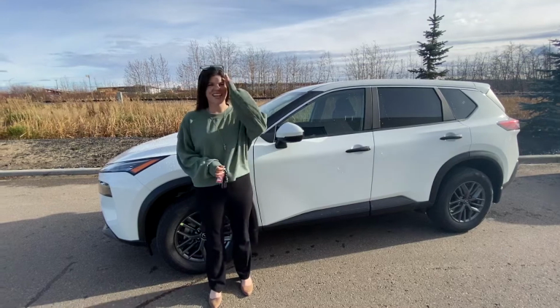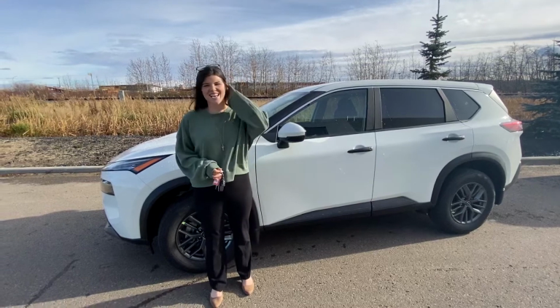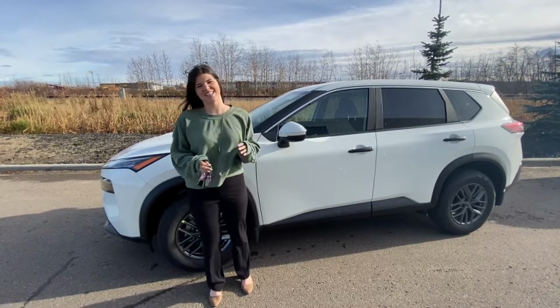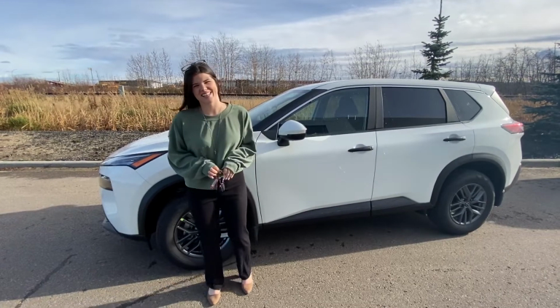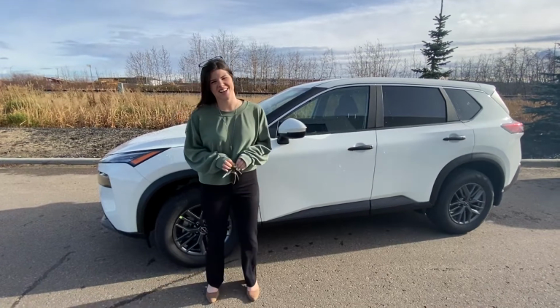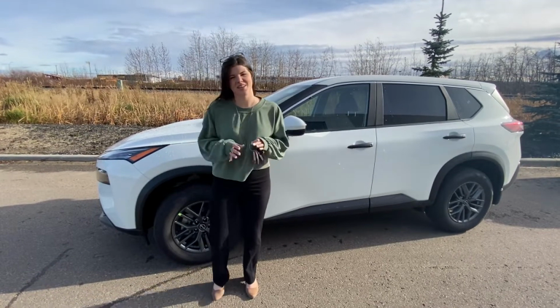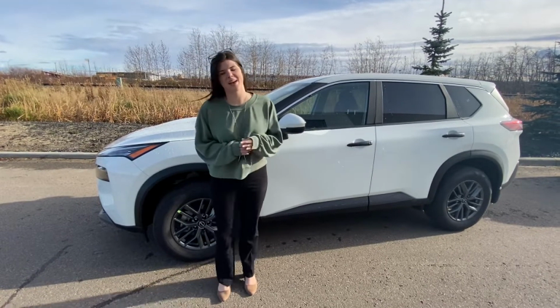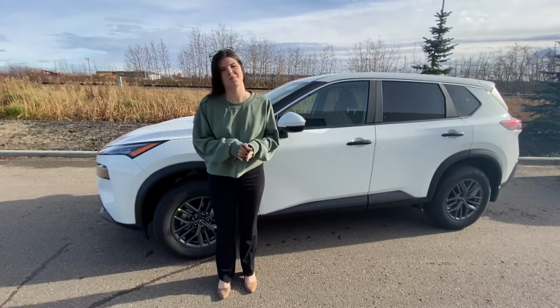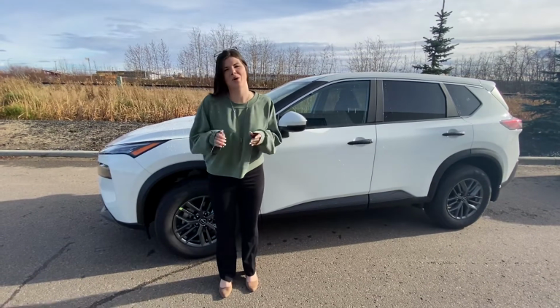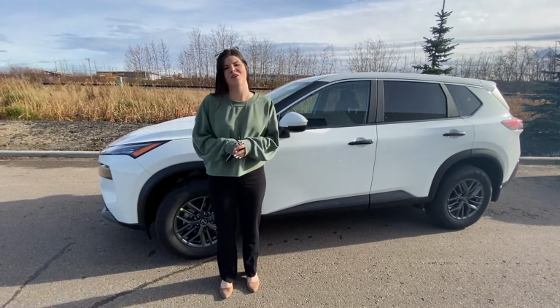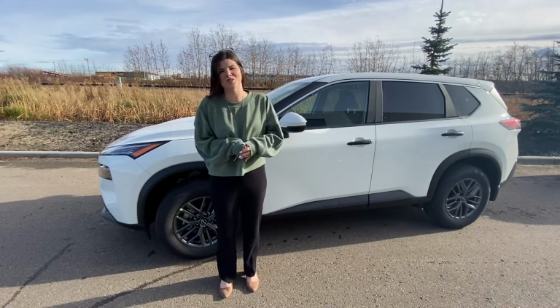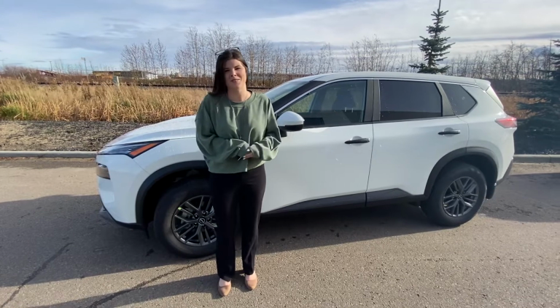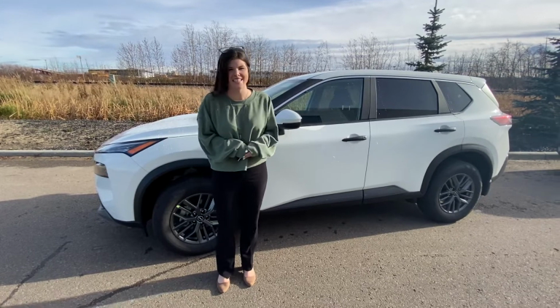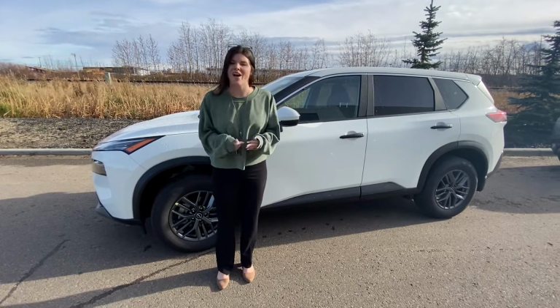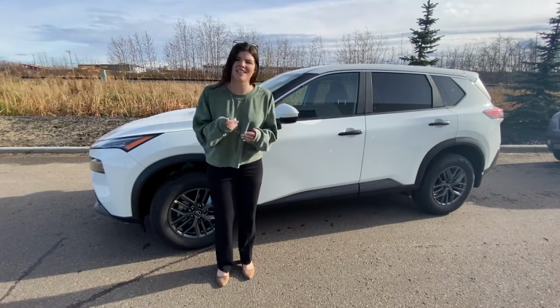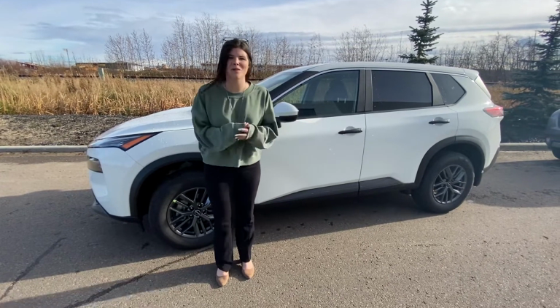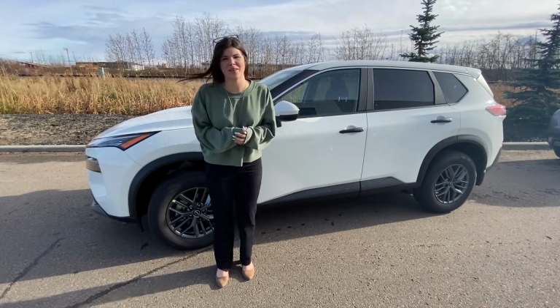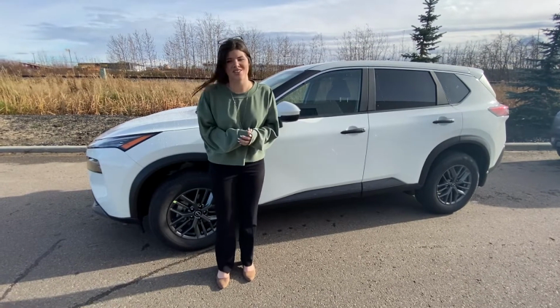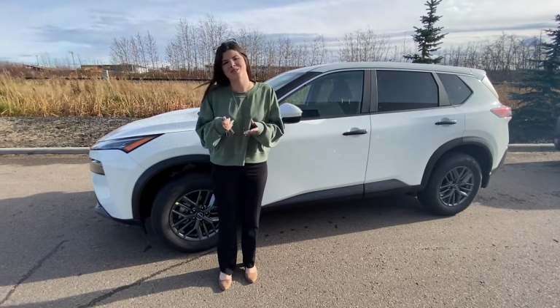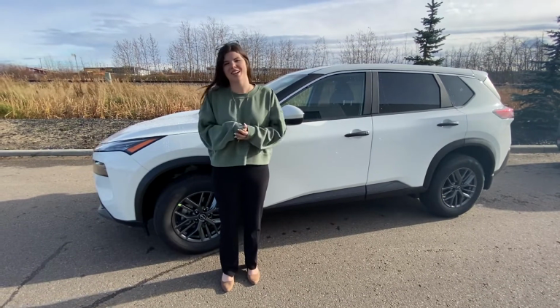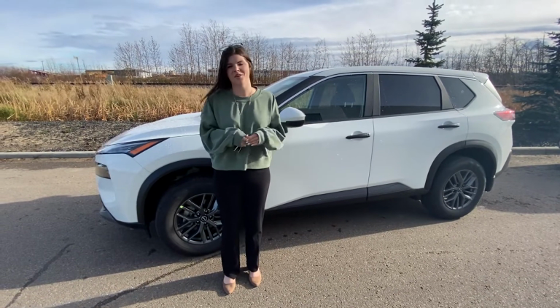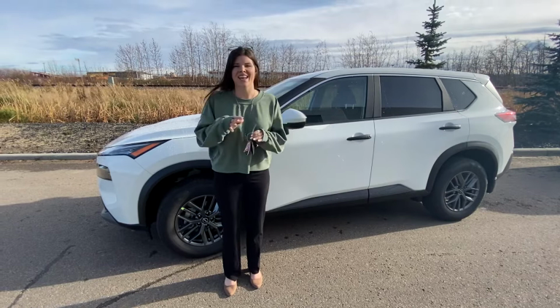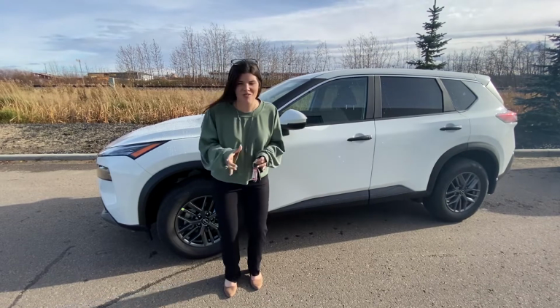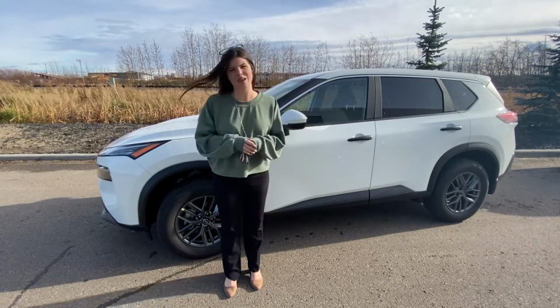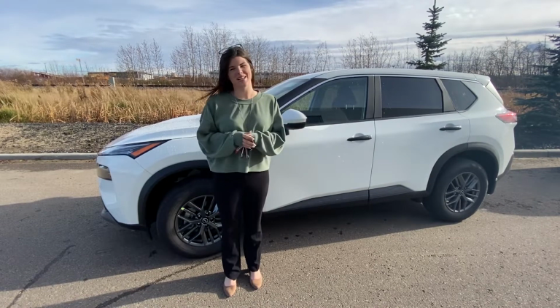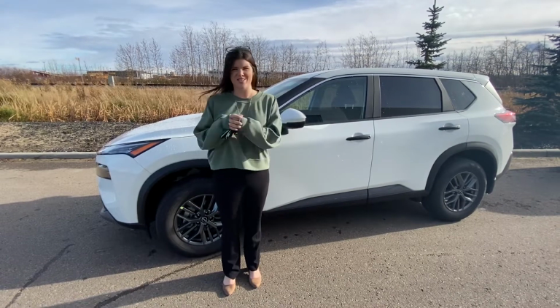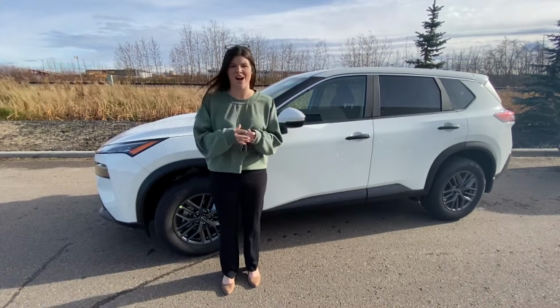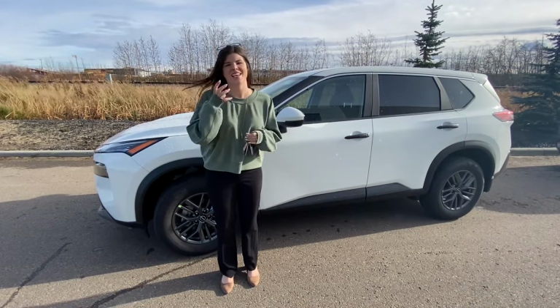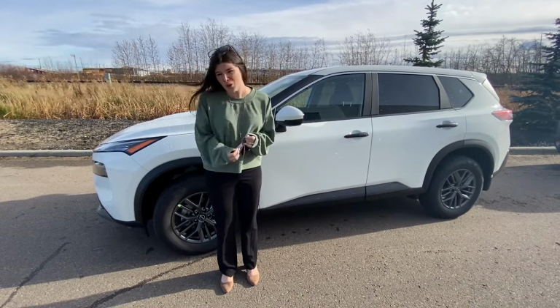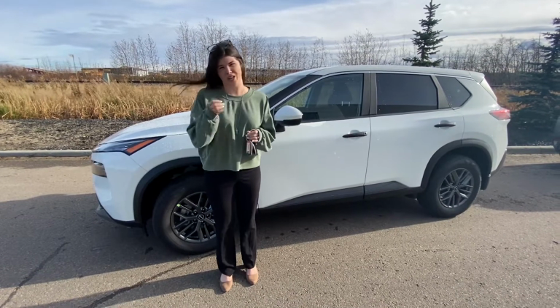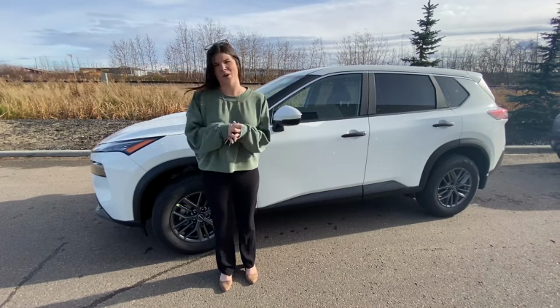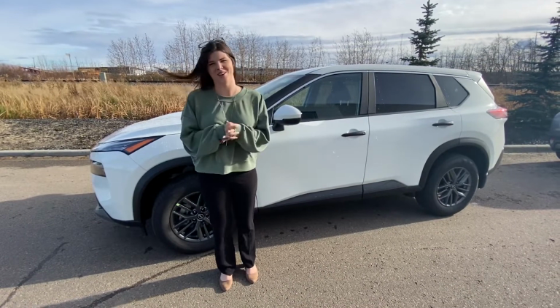Hey Sanjay, it's Jessica at LA Nissan. I just wanted to step behind the camera and make a quick video for you to show your wife and kids. I wanted to thank you so much for coming in yesterday. It was so great getting to know you and I can't wait to be able to one day see you driving off in this gorgeous white Nissan Rogue.